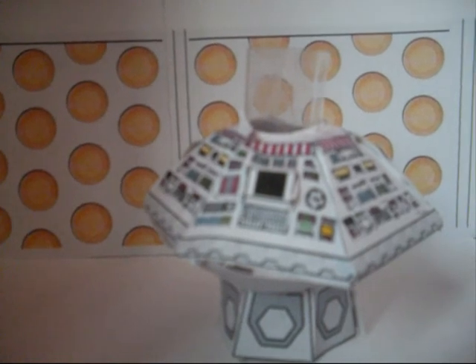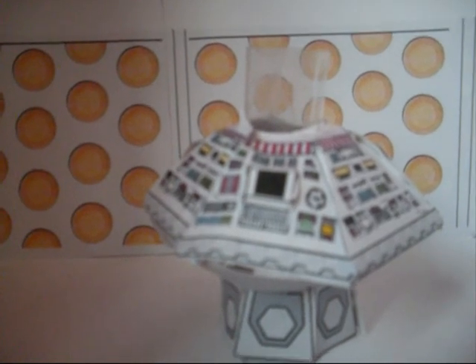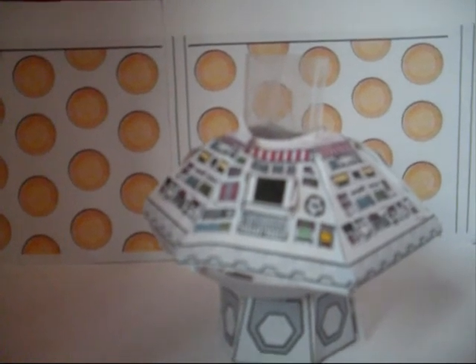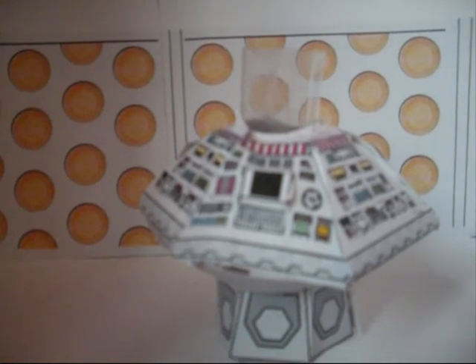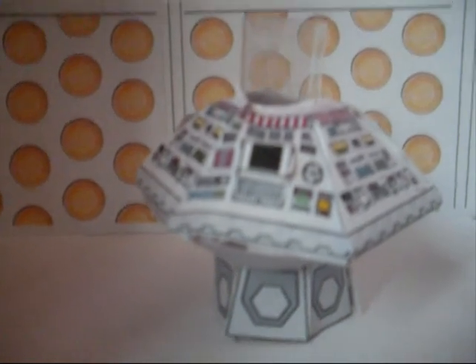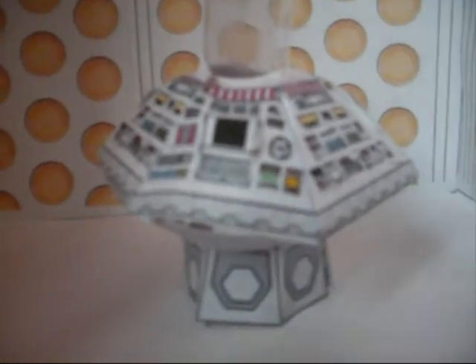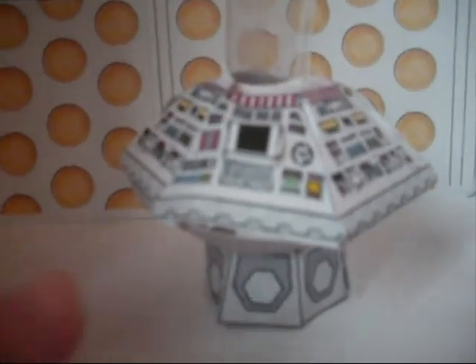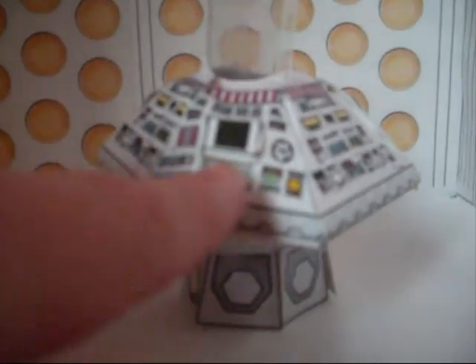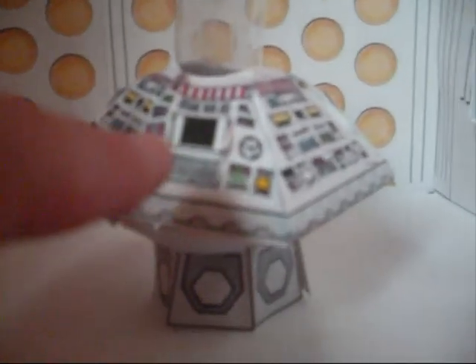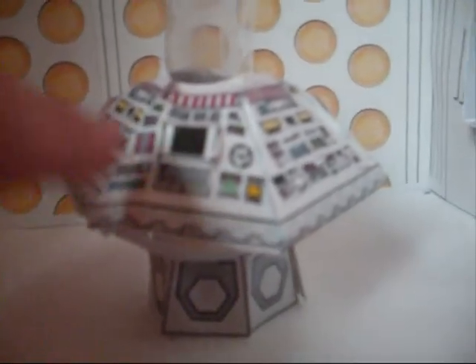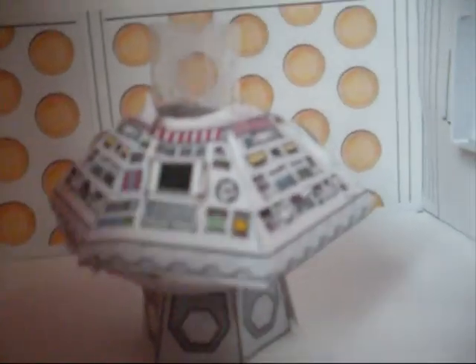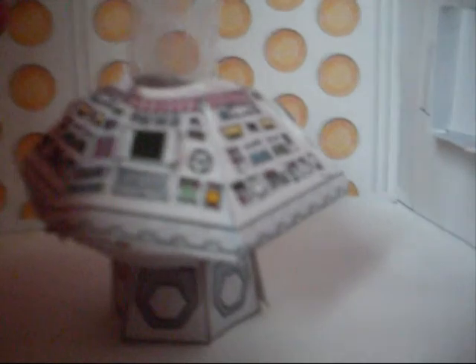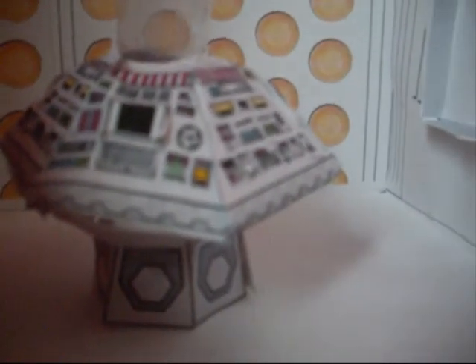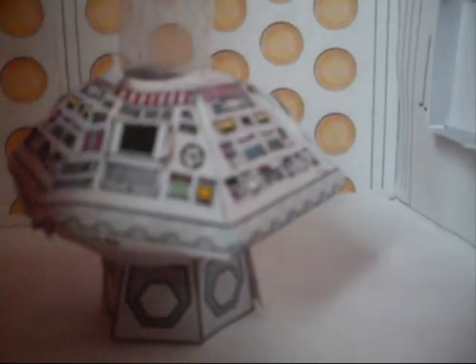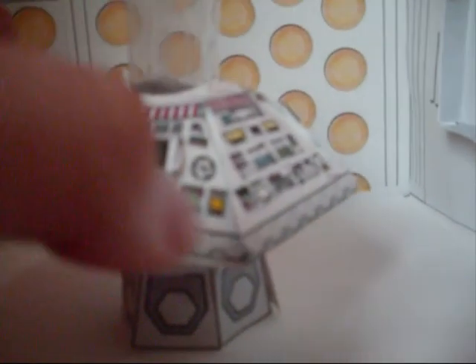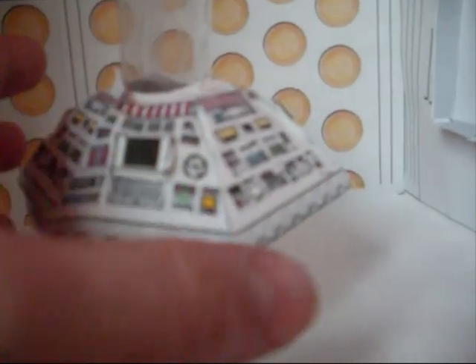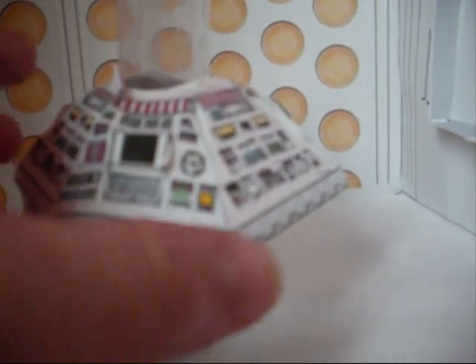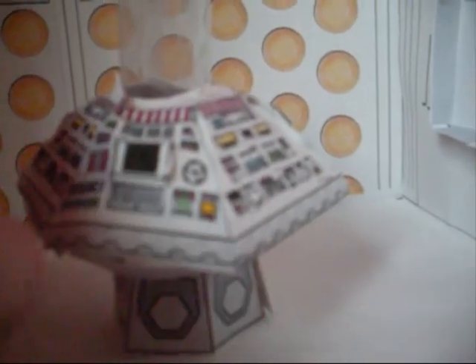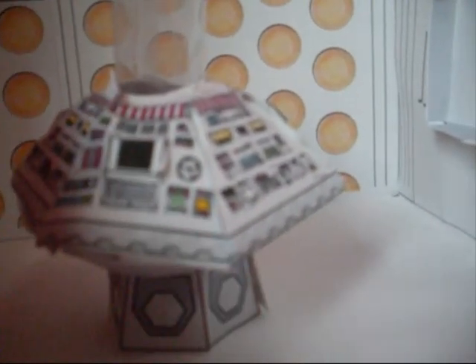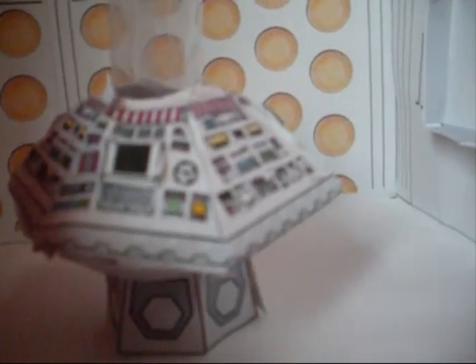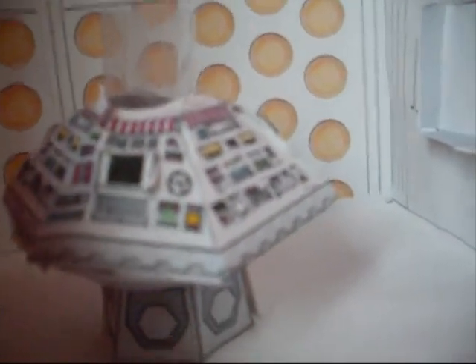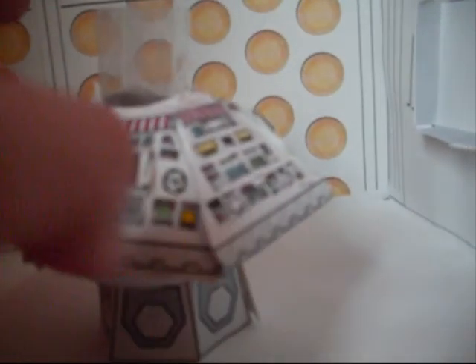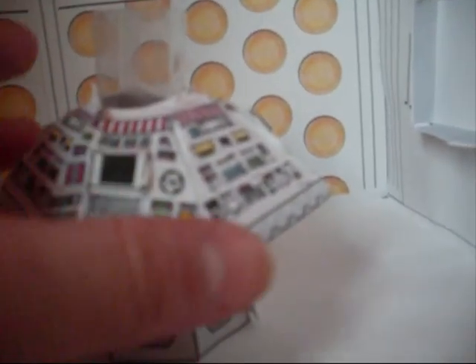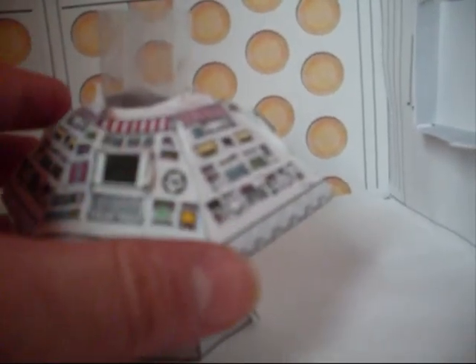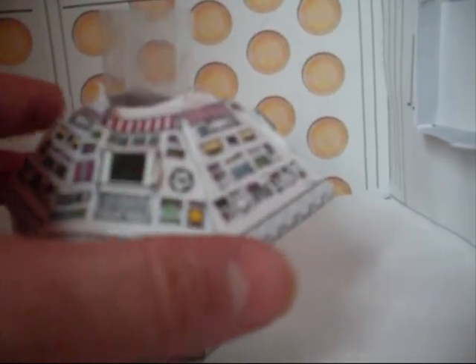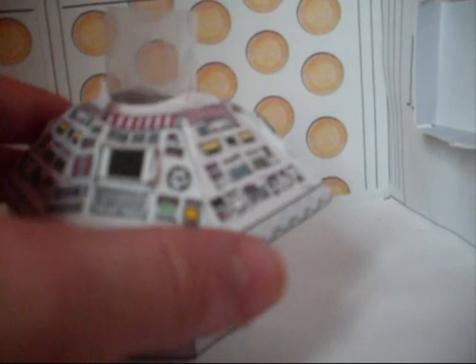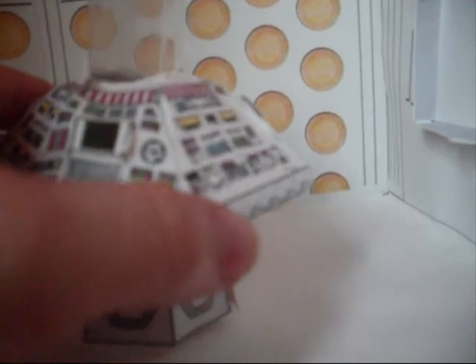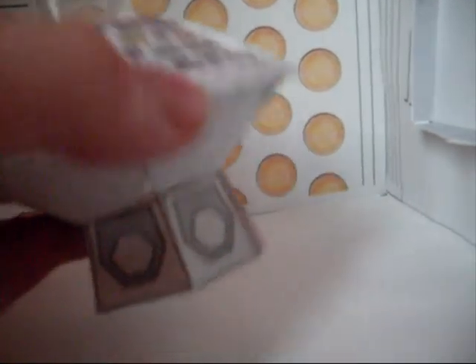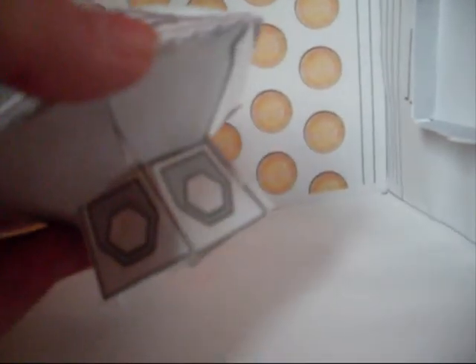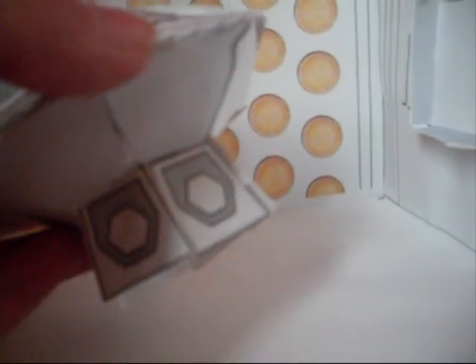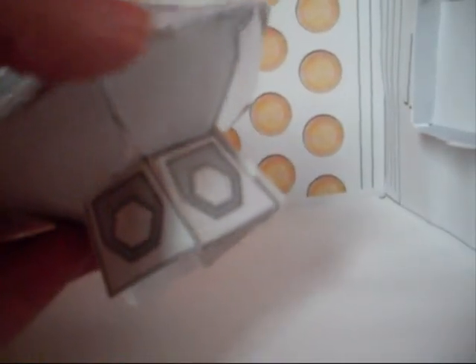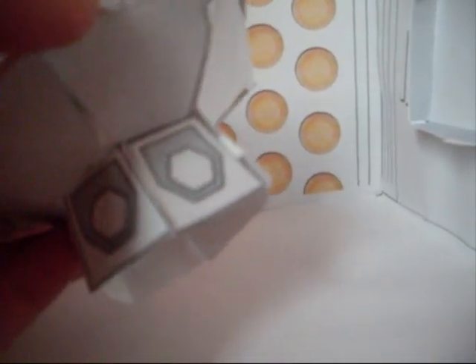This is my TARDIS I made. This bit in the middle — the console — and that was the hardest thing to make ever, because it's all fiddly pieces. And if you're going to make this, it's the hardest thing to make.